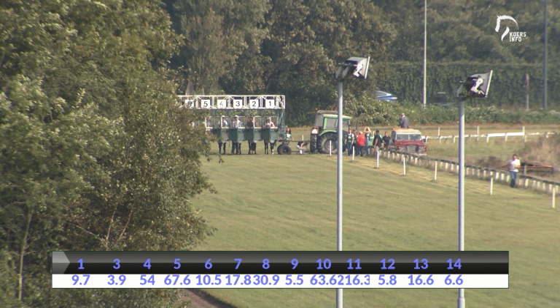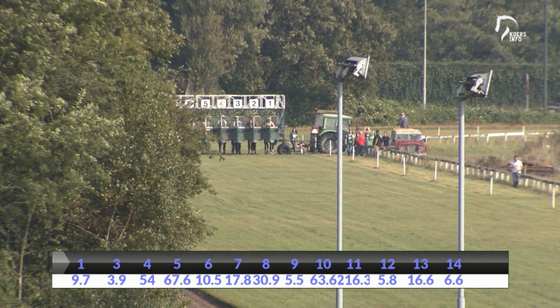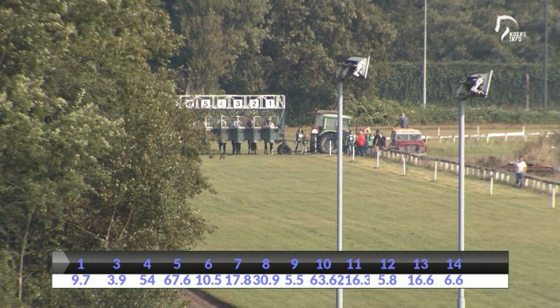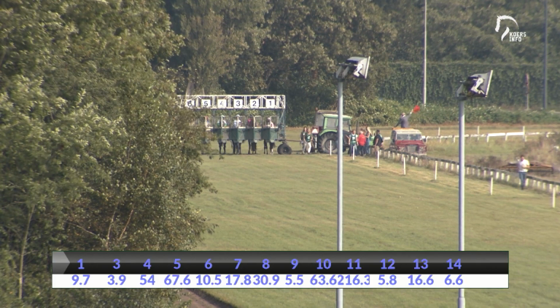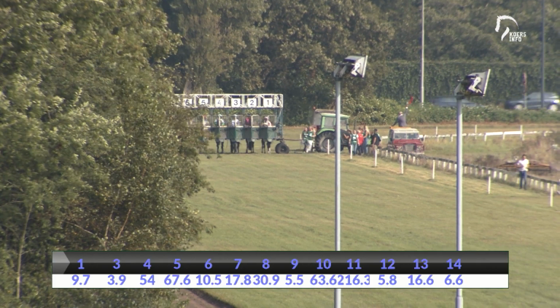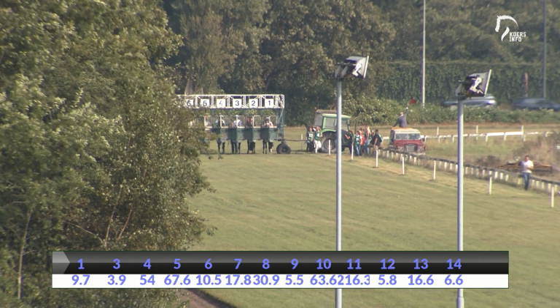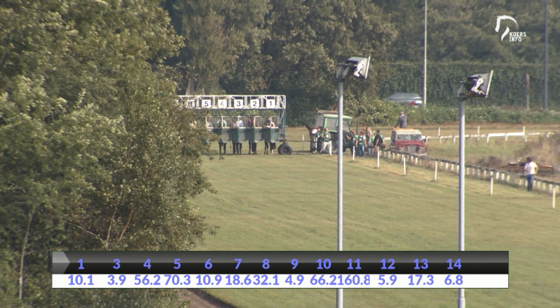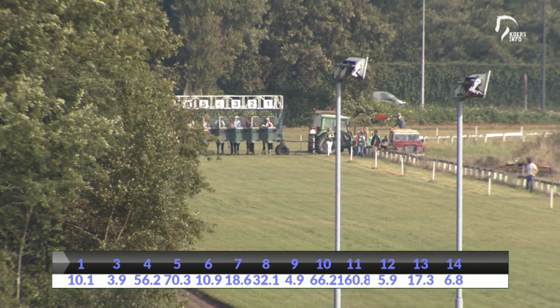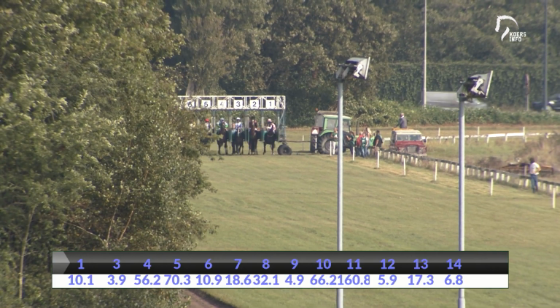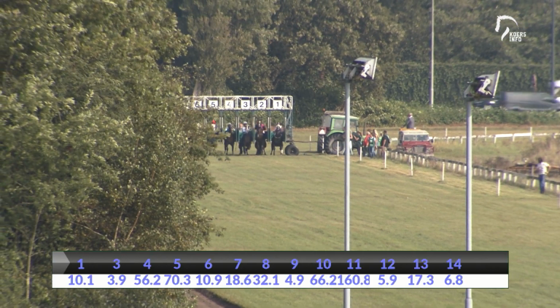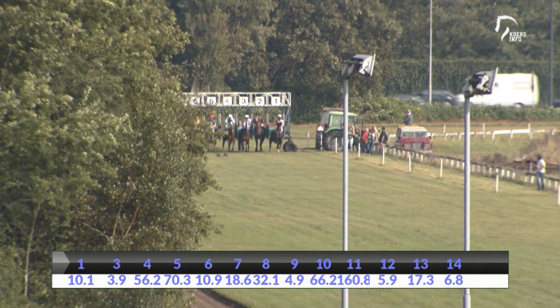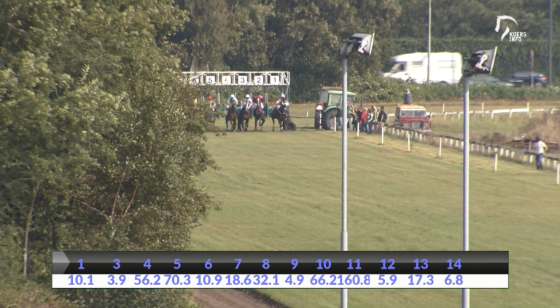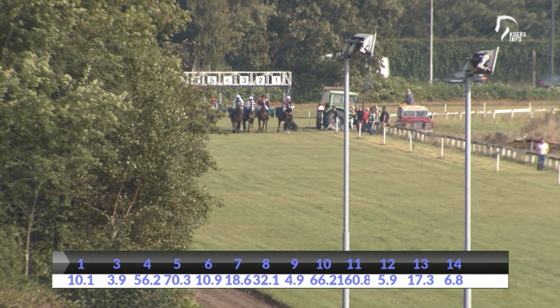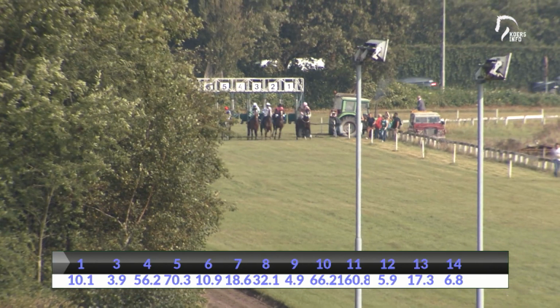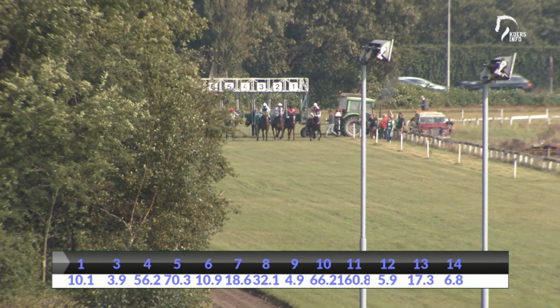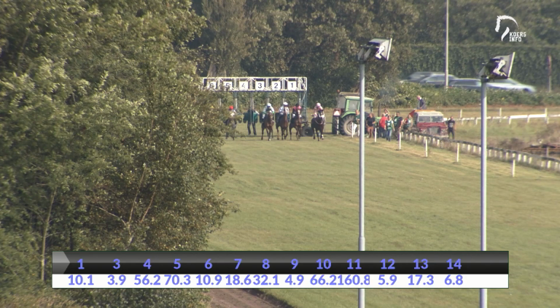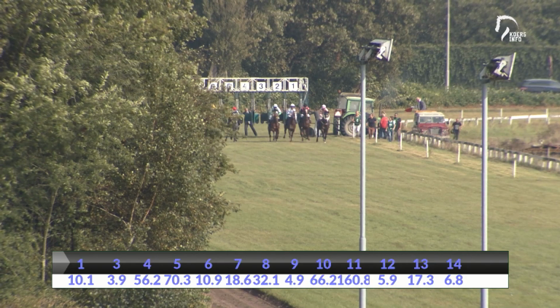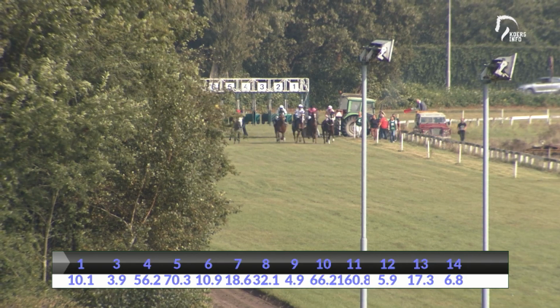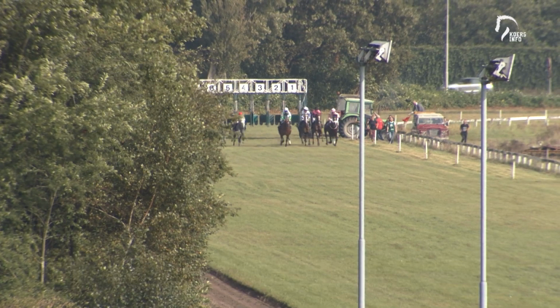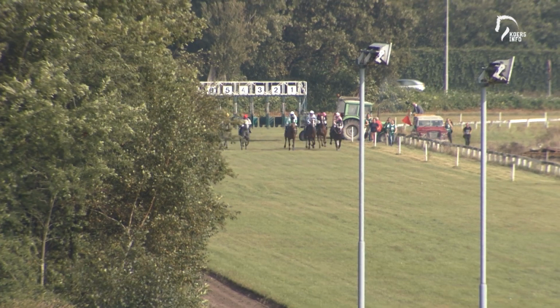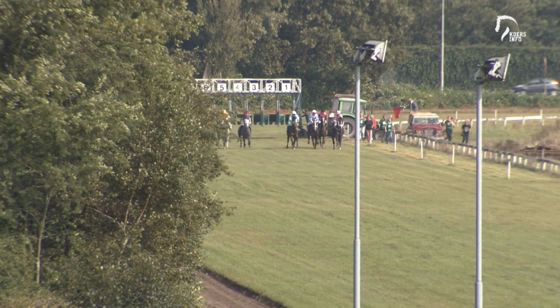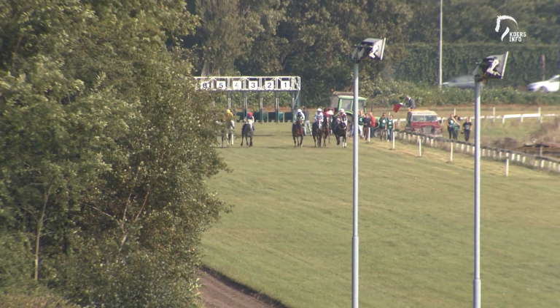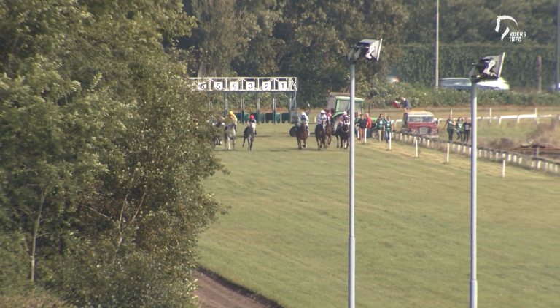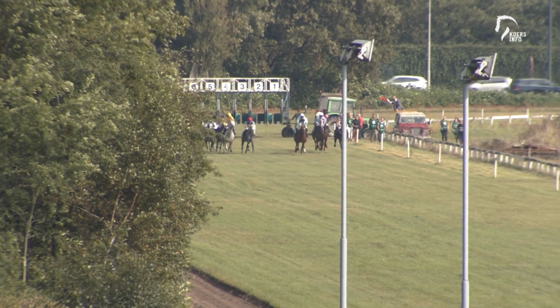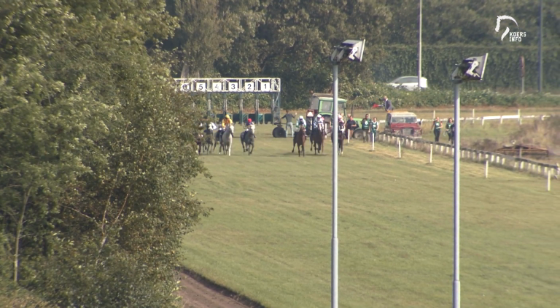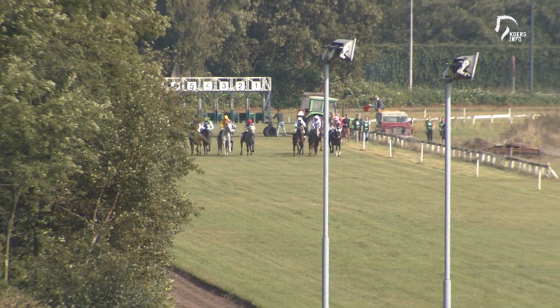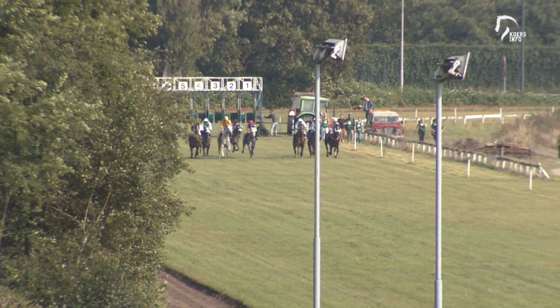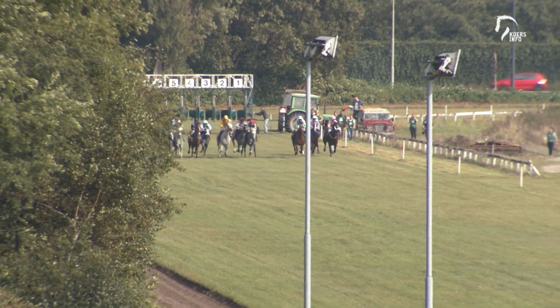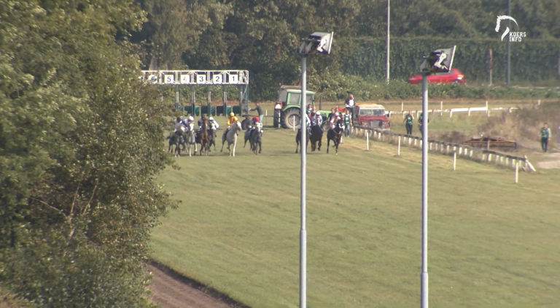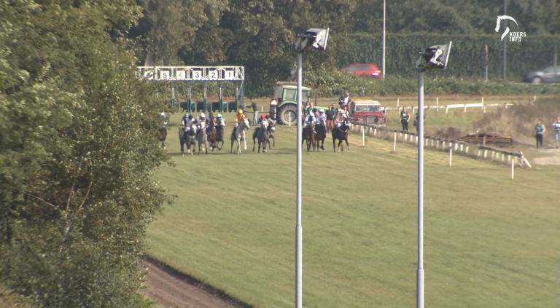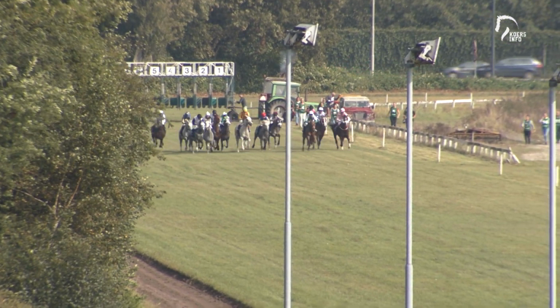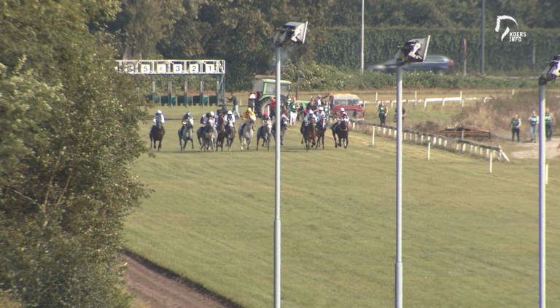Last runners taking their place. Standby. And they're off for the United Arab Emirates President Cup of 2021, the Group 3 race.